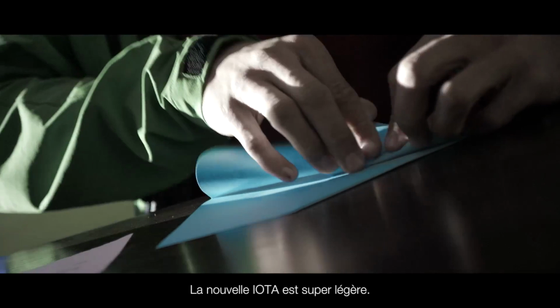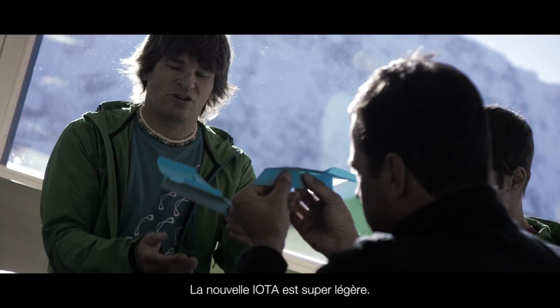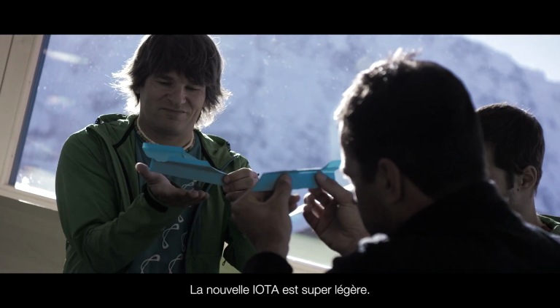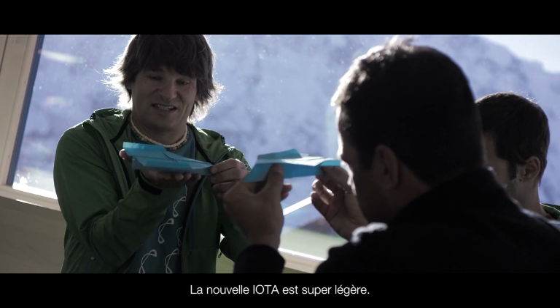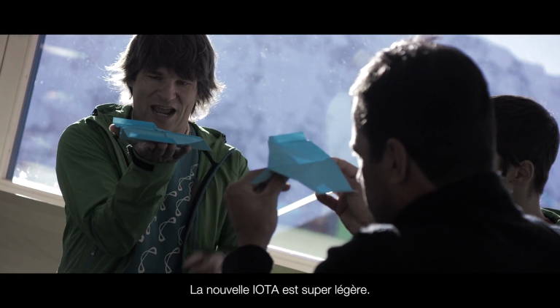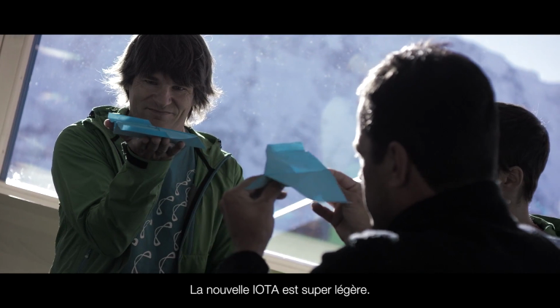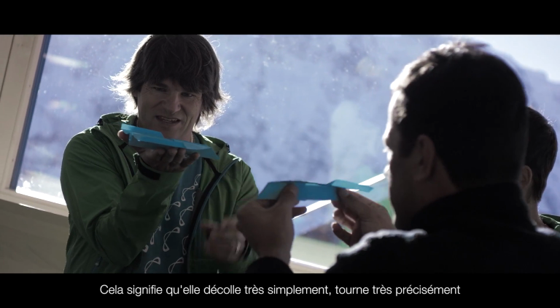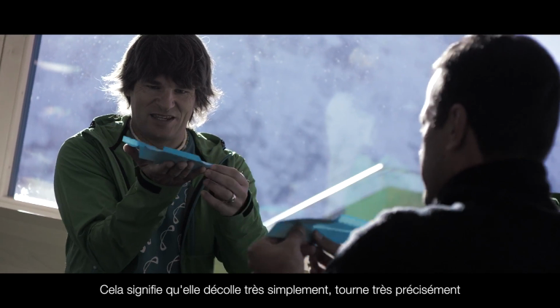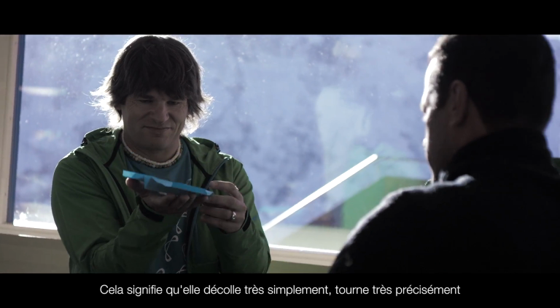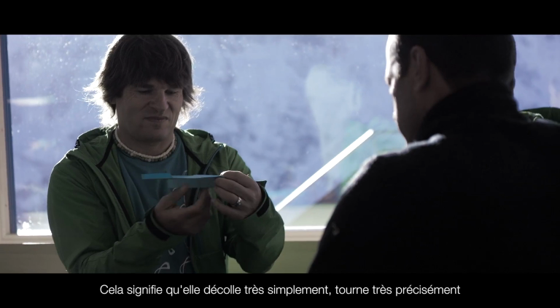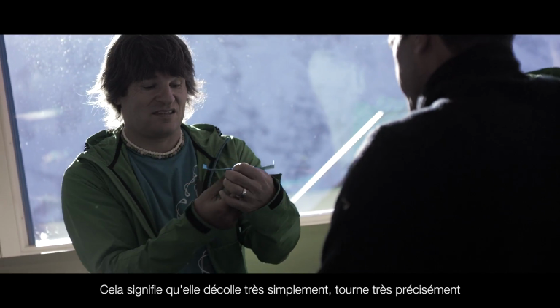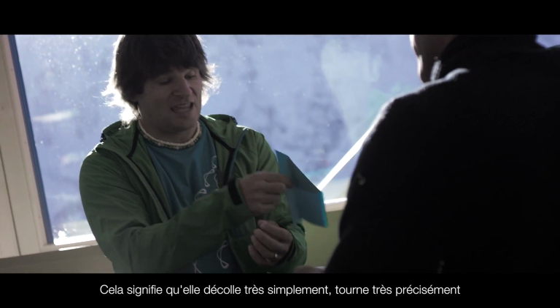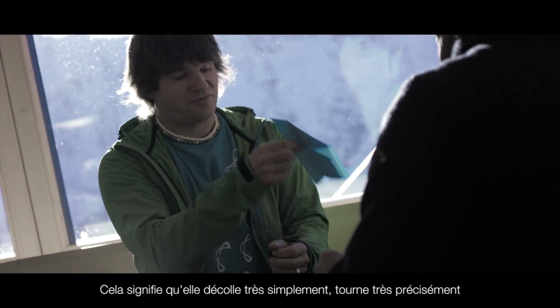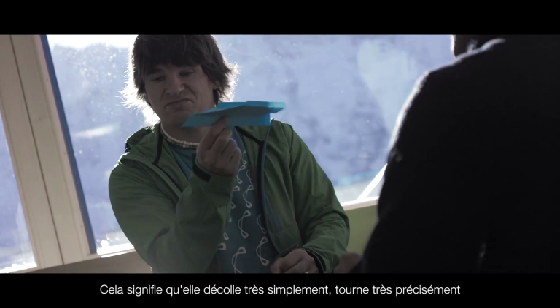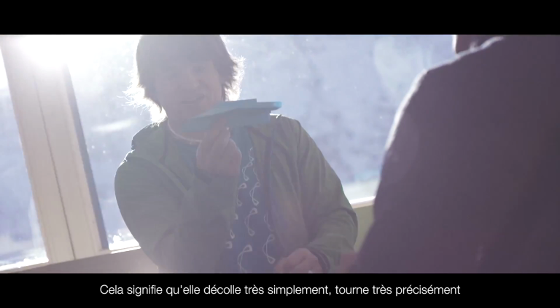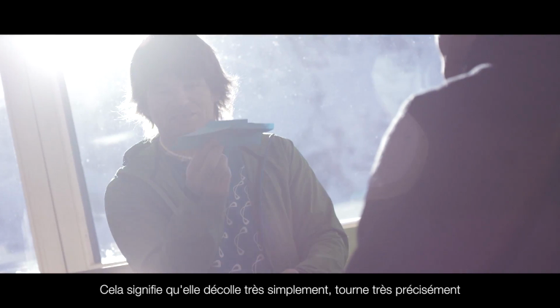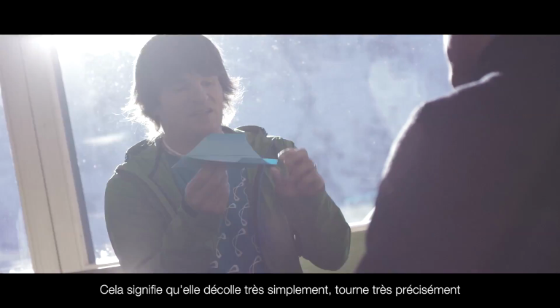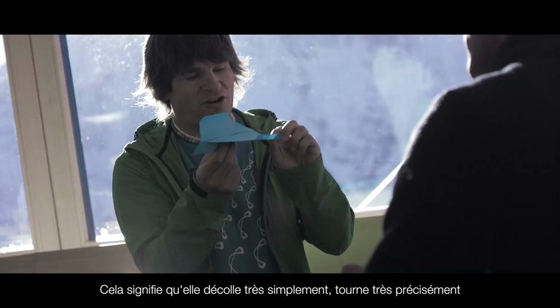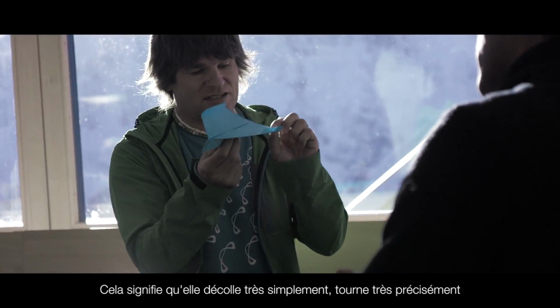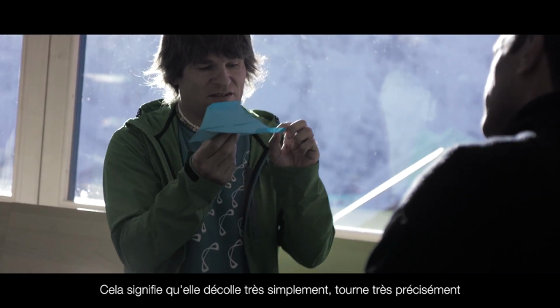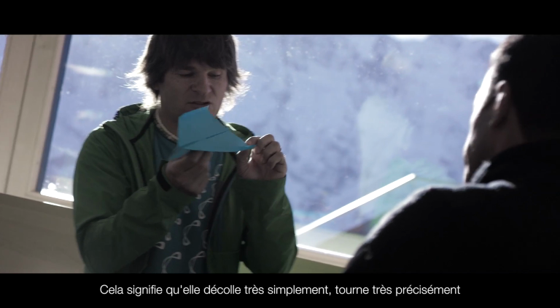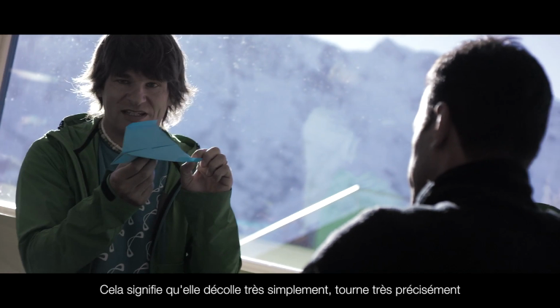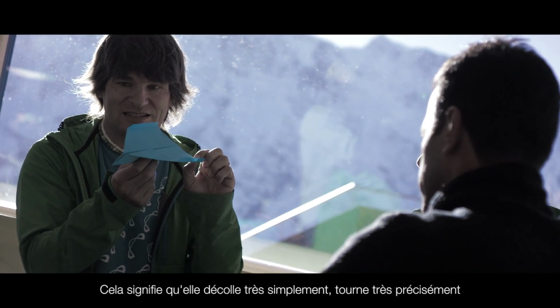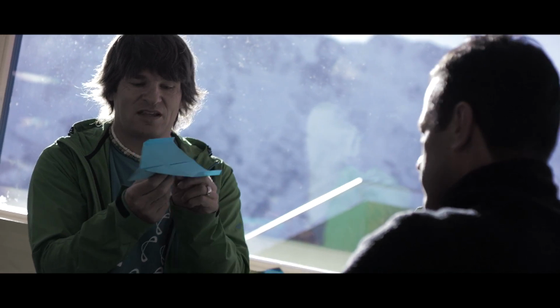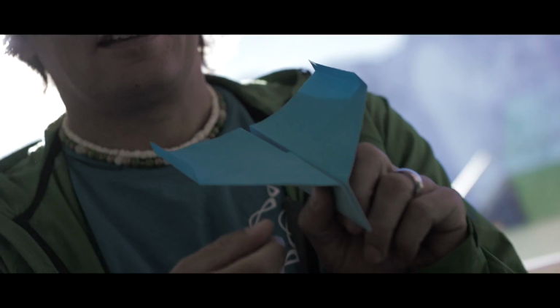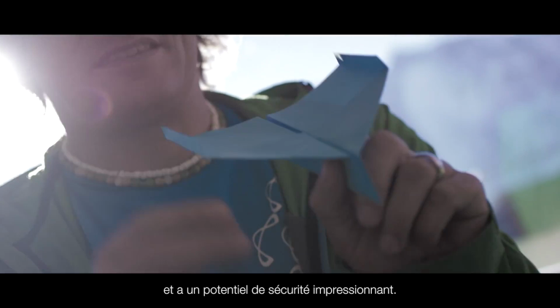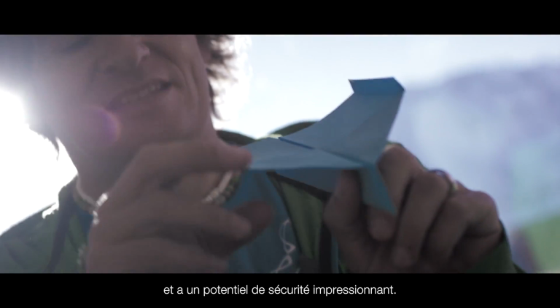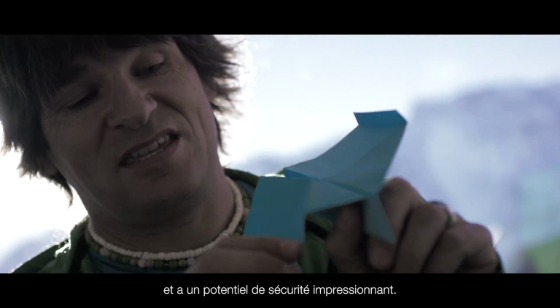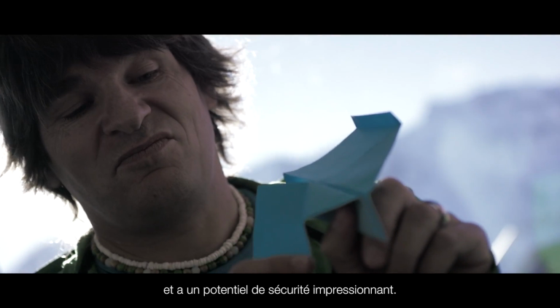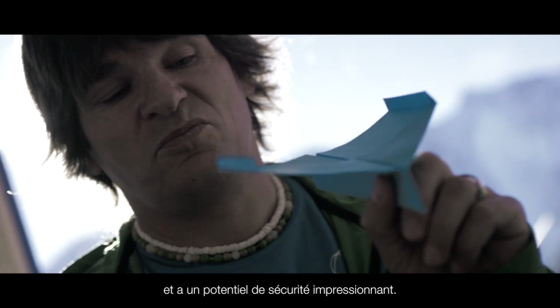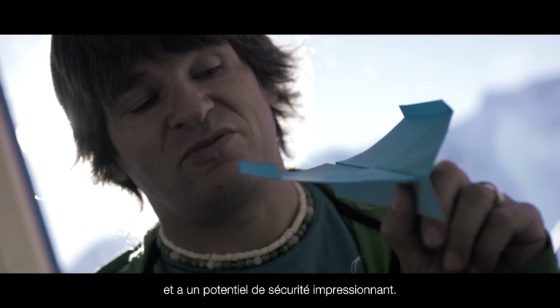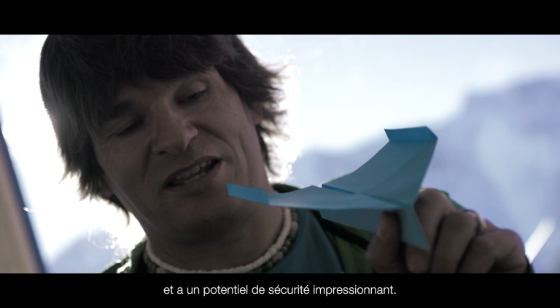The new IOTA is super light, that means it takes off very easily, it turns super precise, and has a safety which is very impressive.